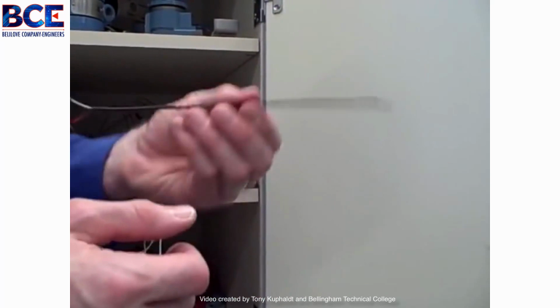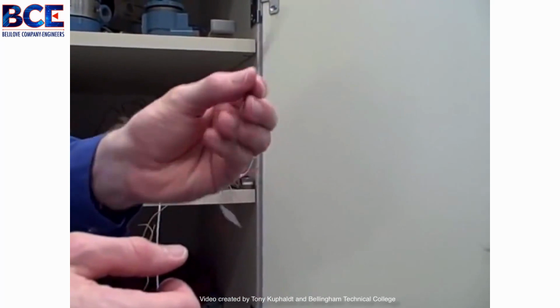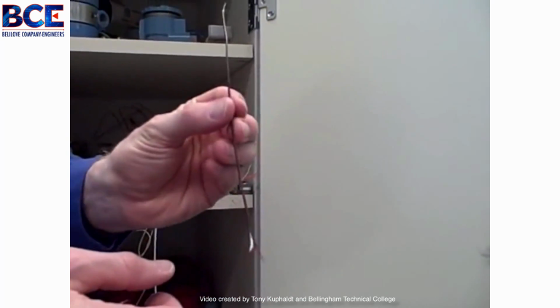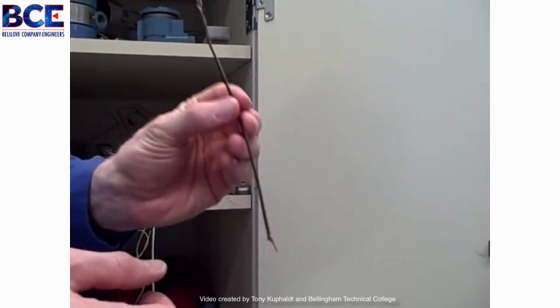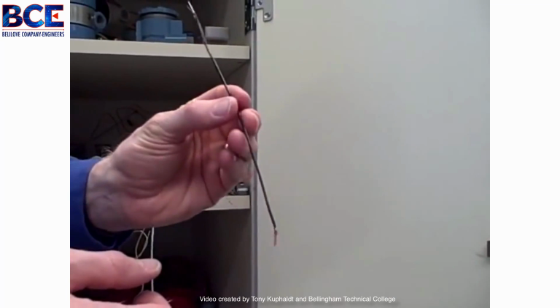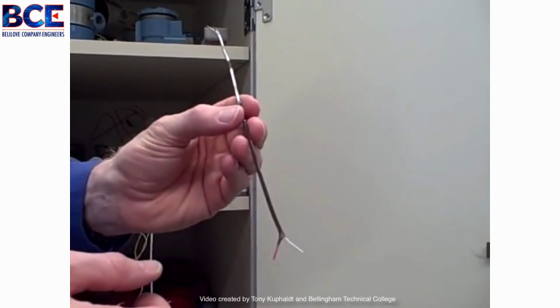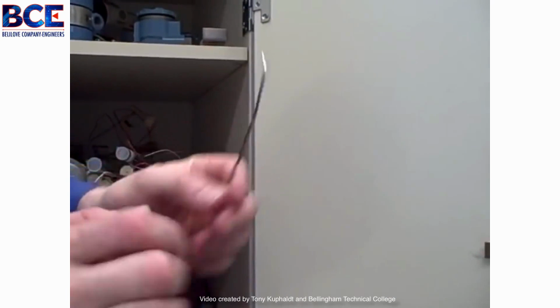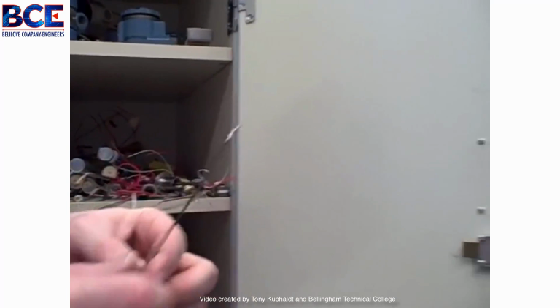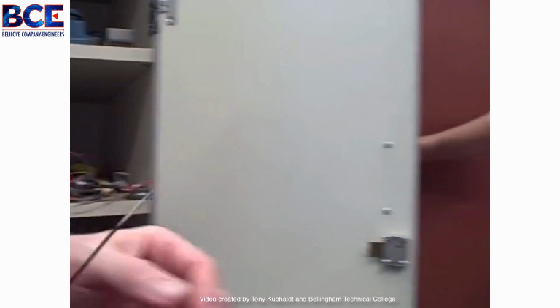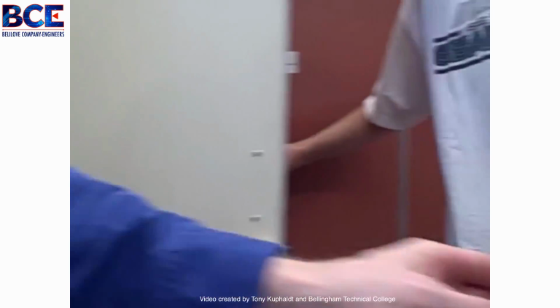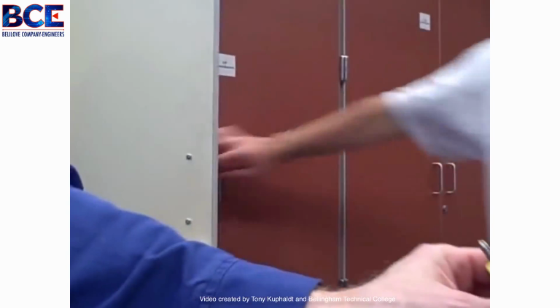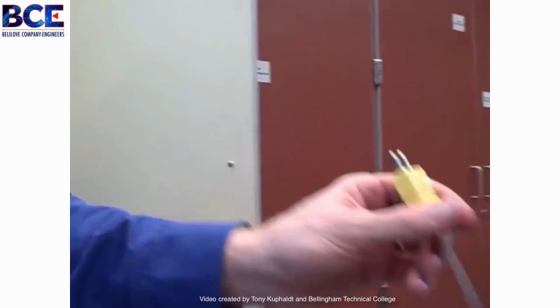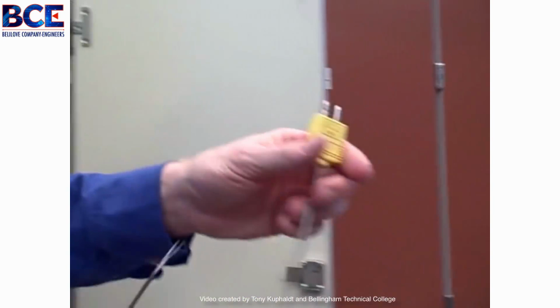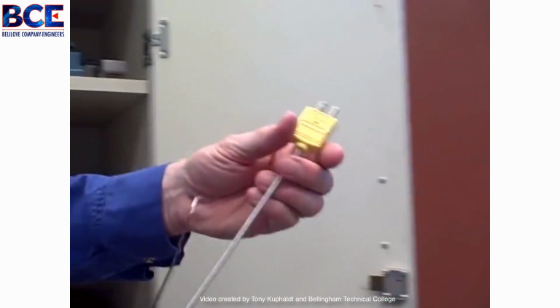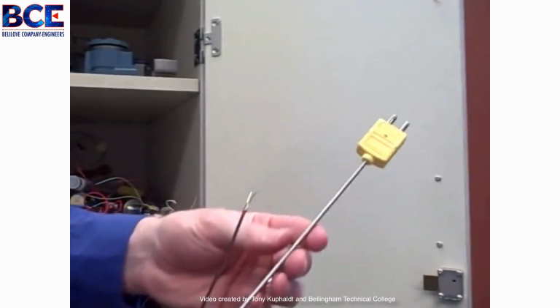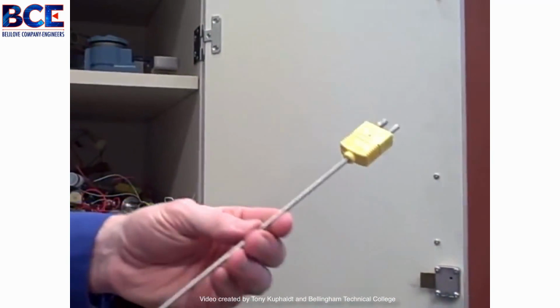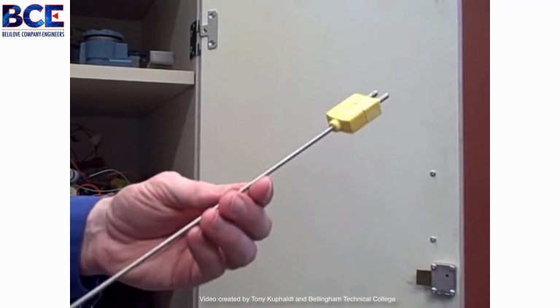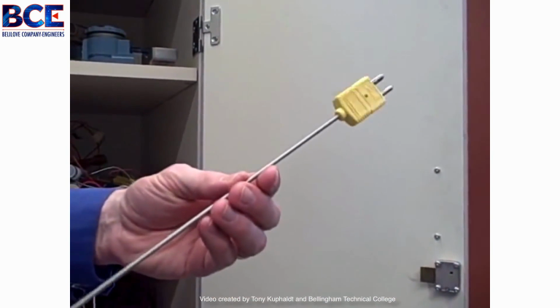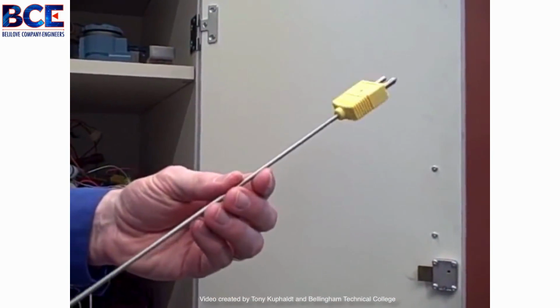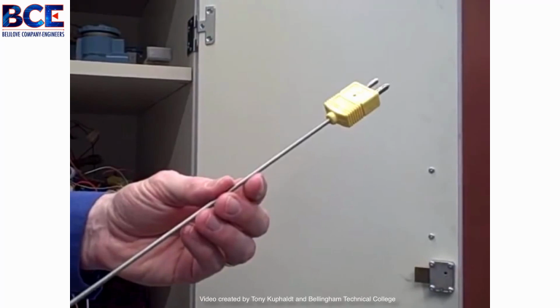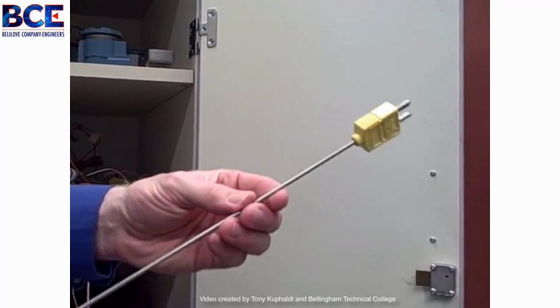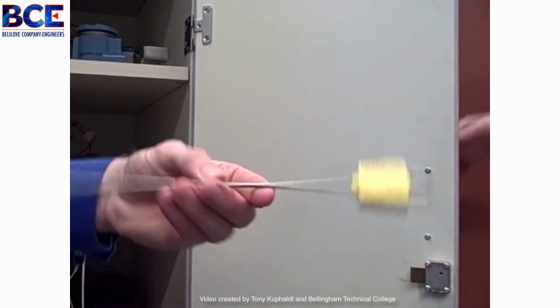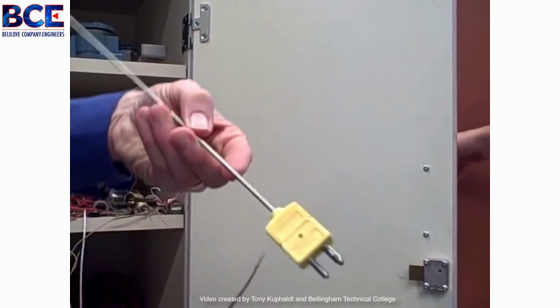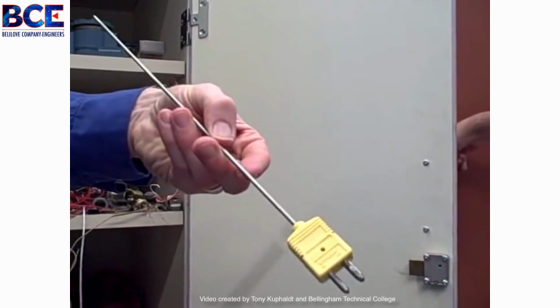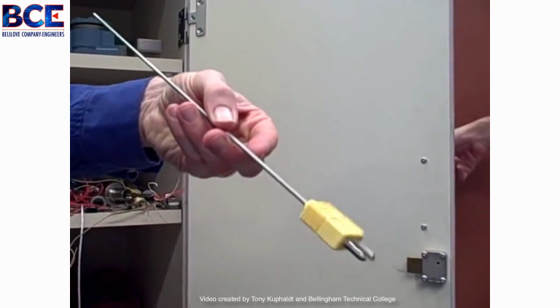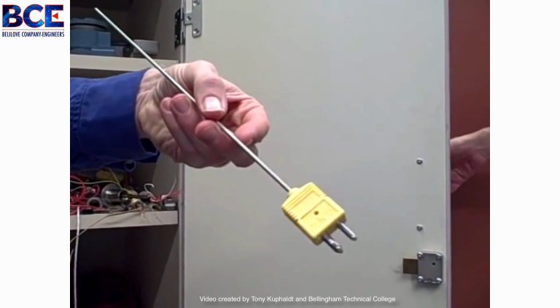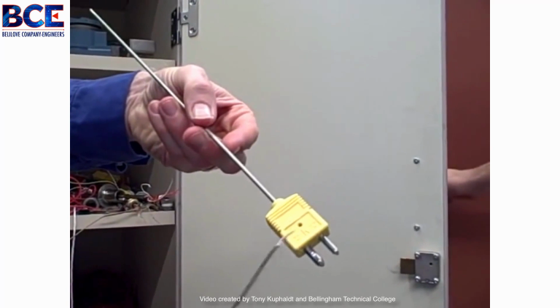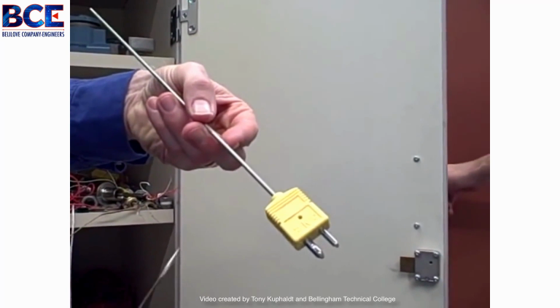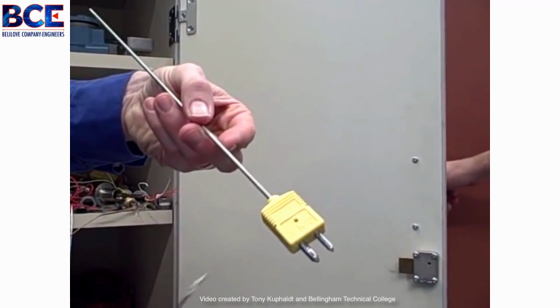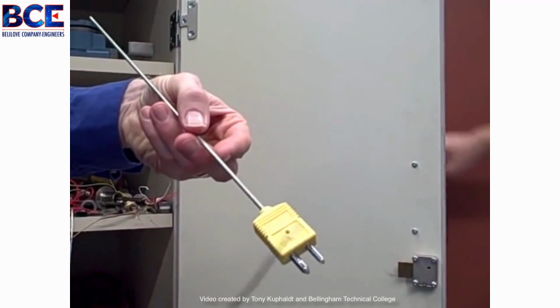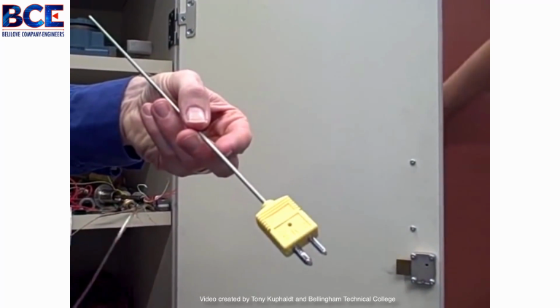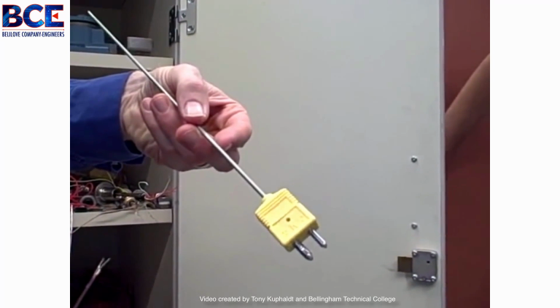This is one way to make your own crude thermocouple. However, you can buy pre-manufactured thermocouples such as this one, made by Omega. This is a type K thermocouple — chromel, alumel.